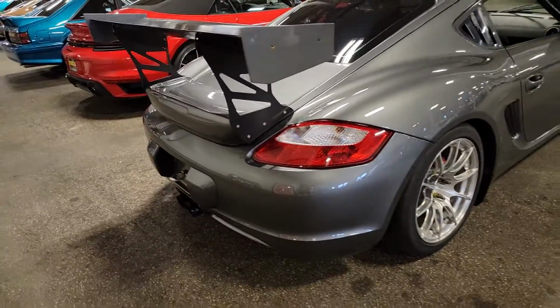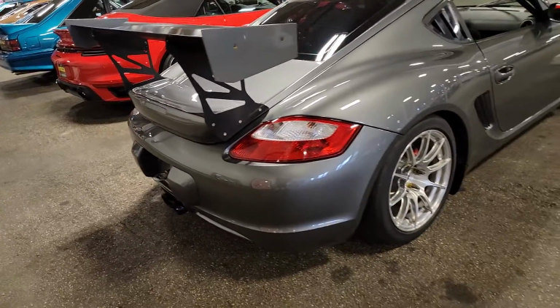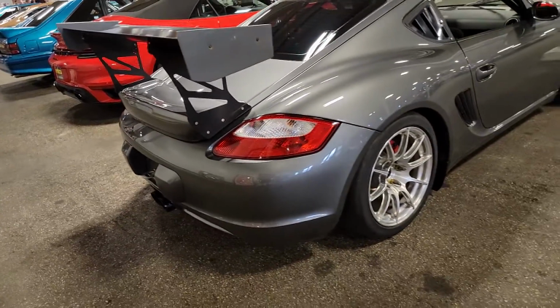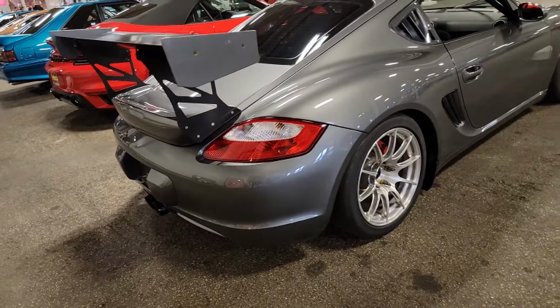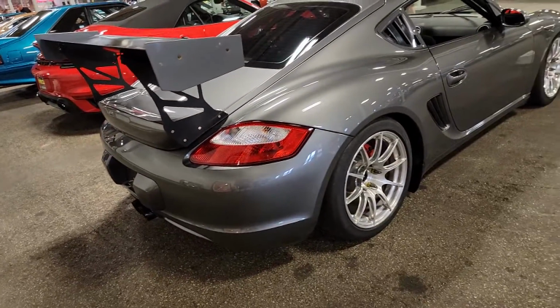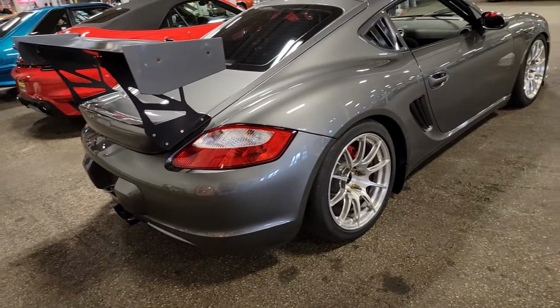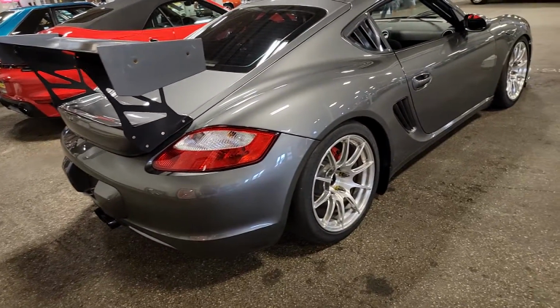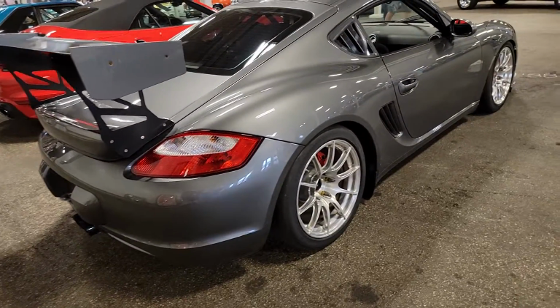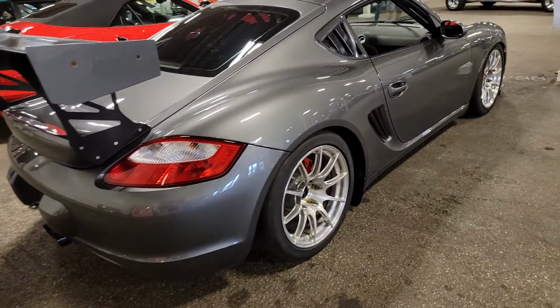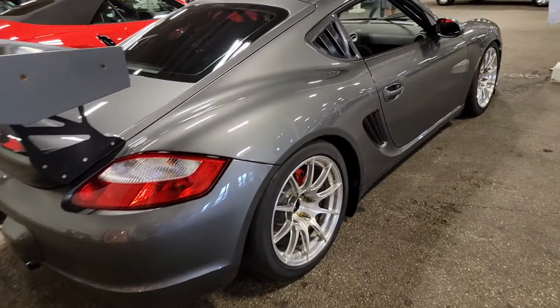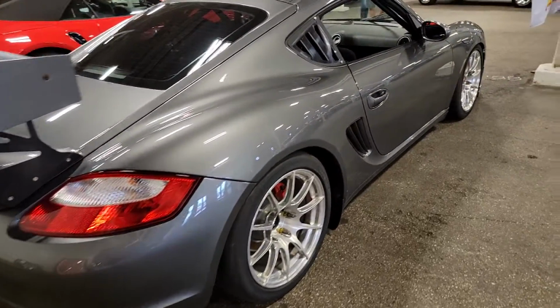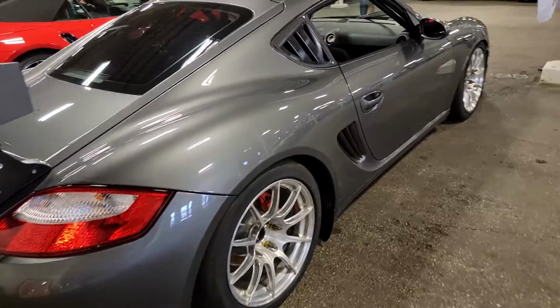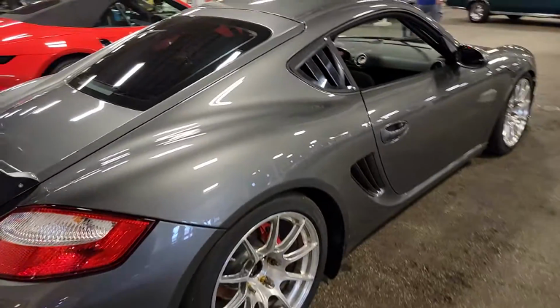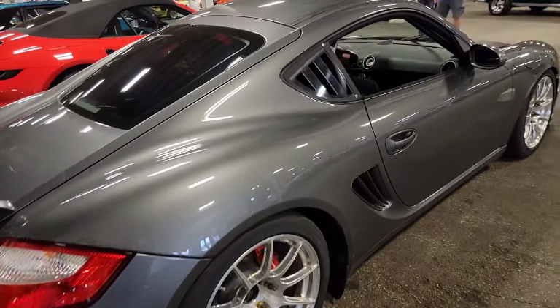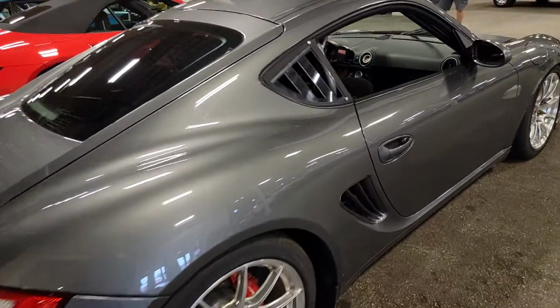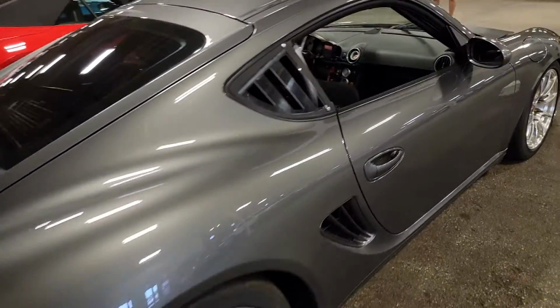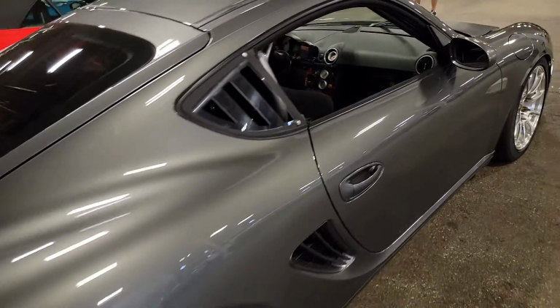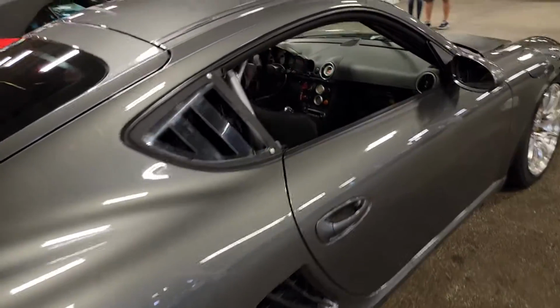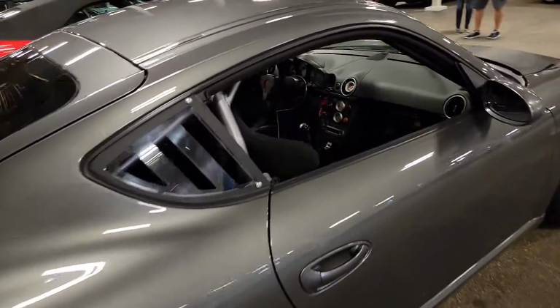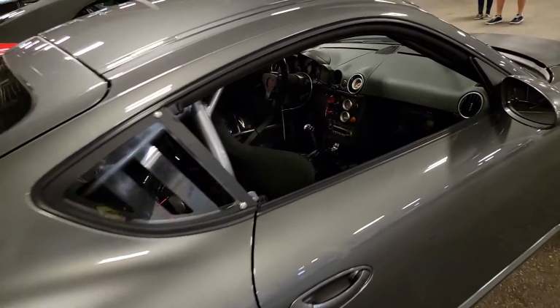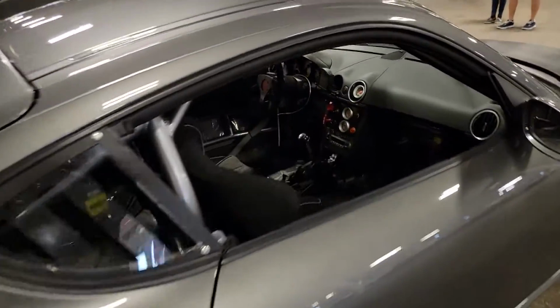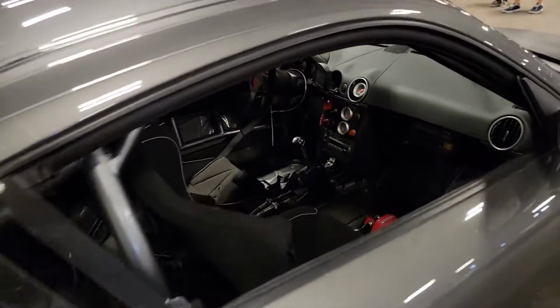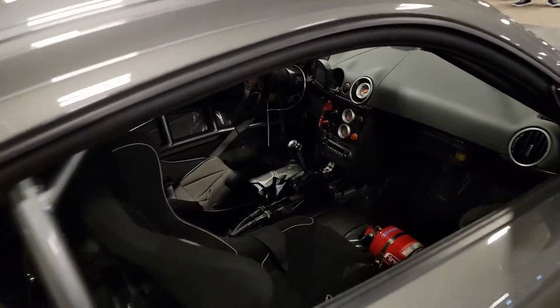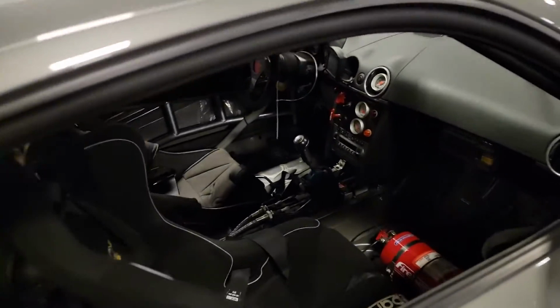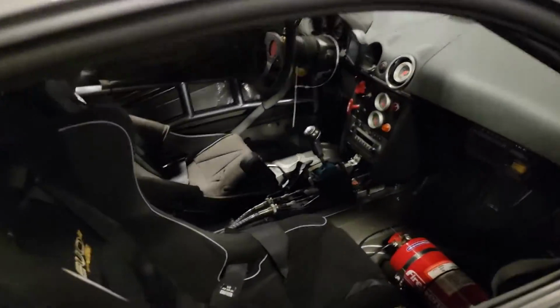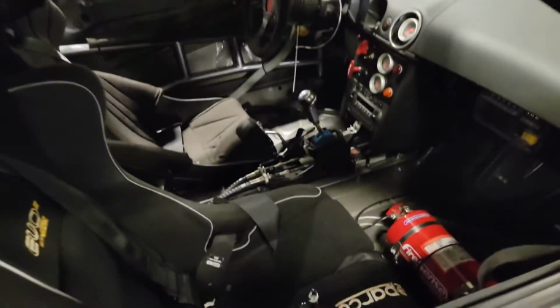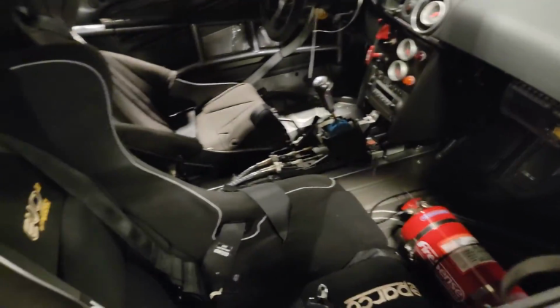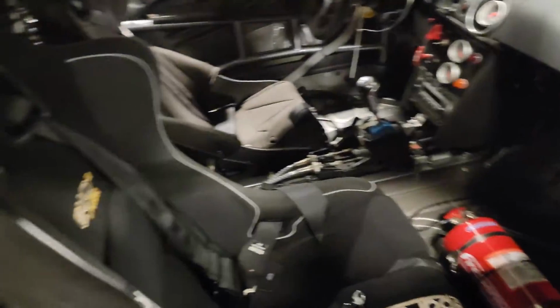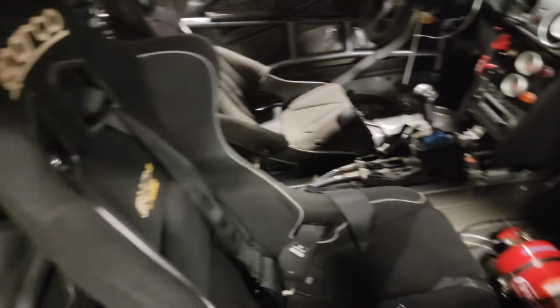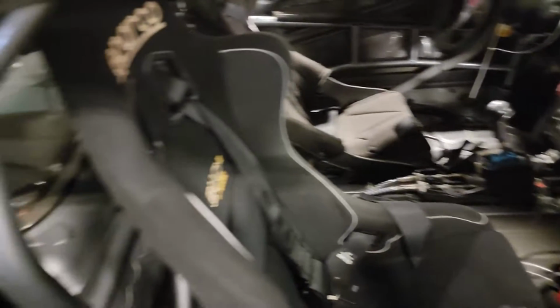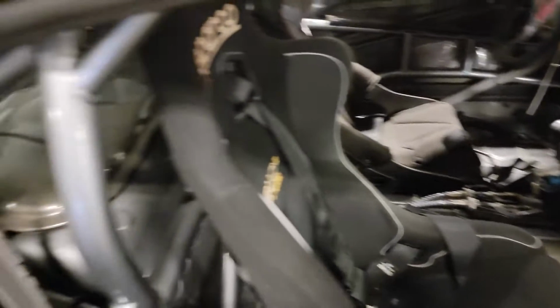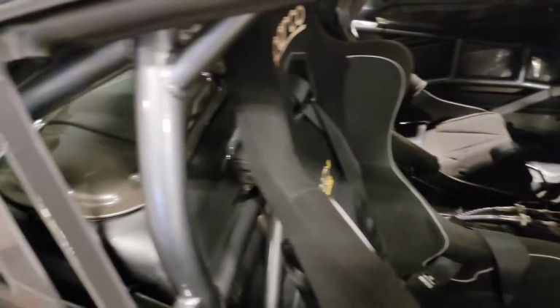It's obviously been wet a little bit. Full, real deal strip down — full racer.